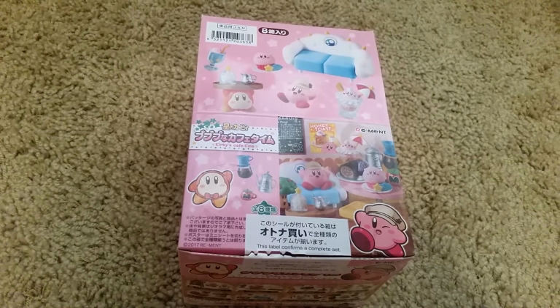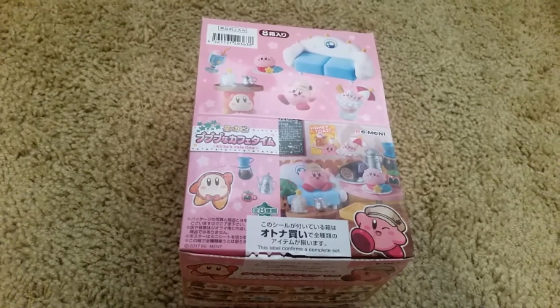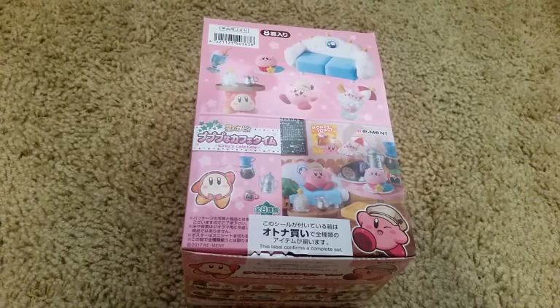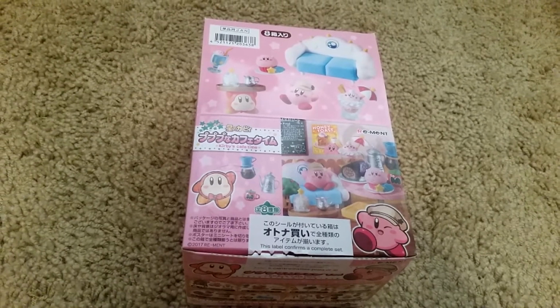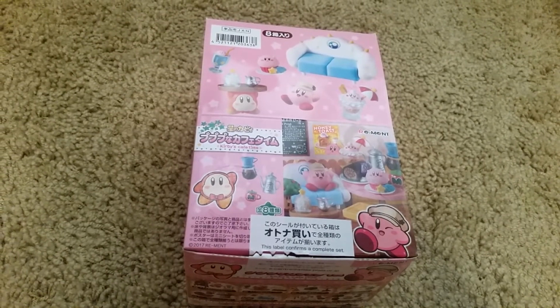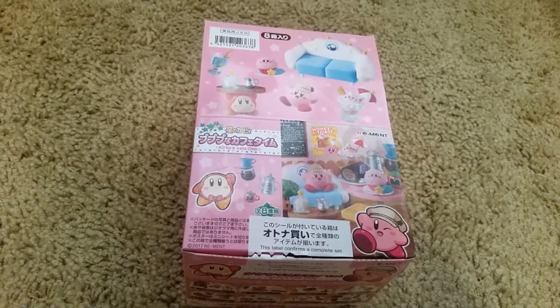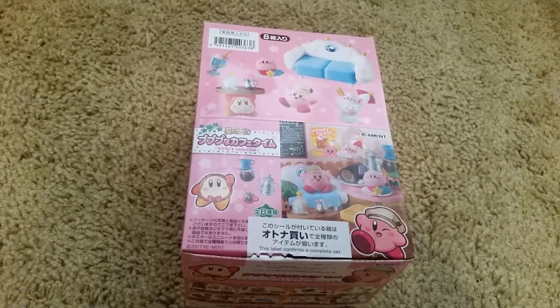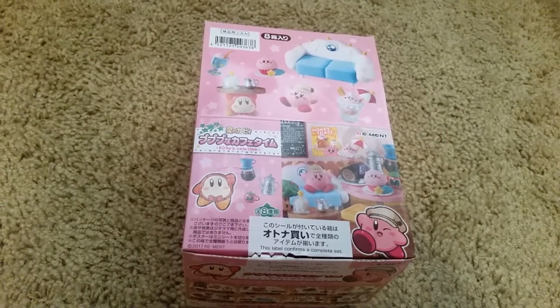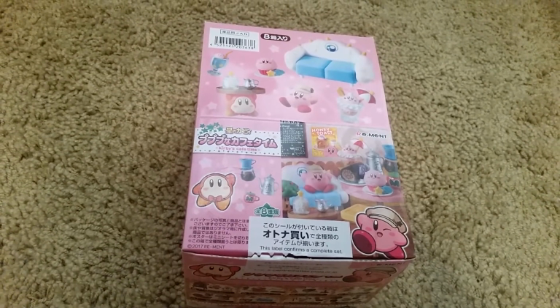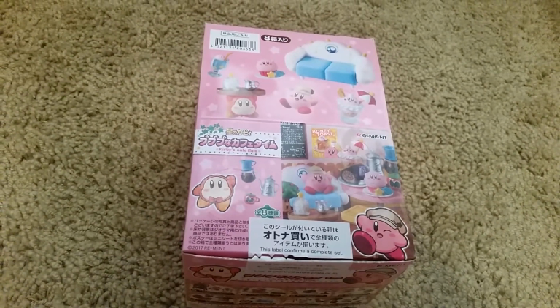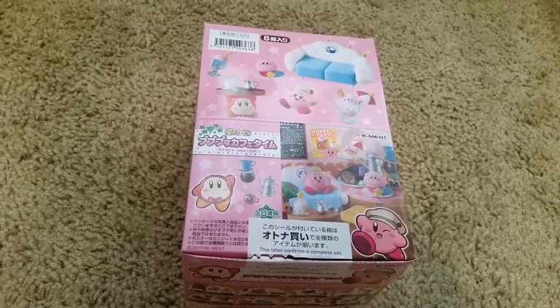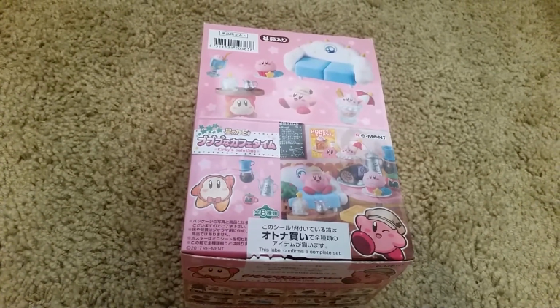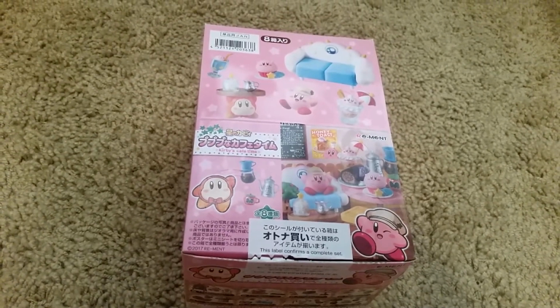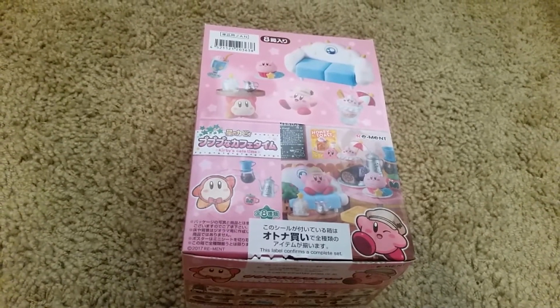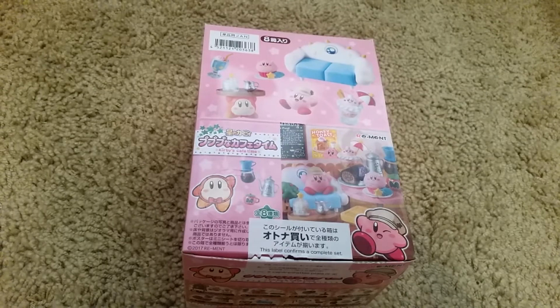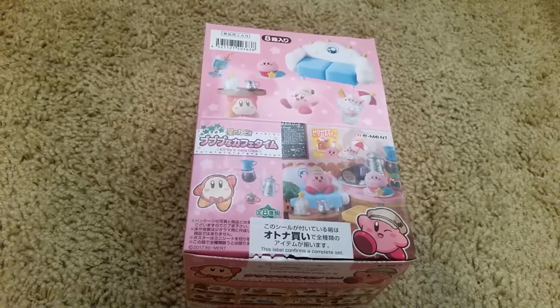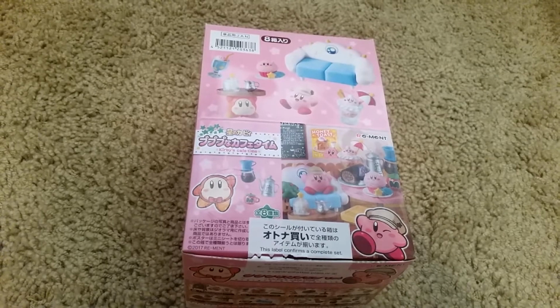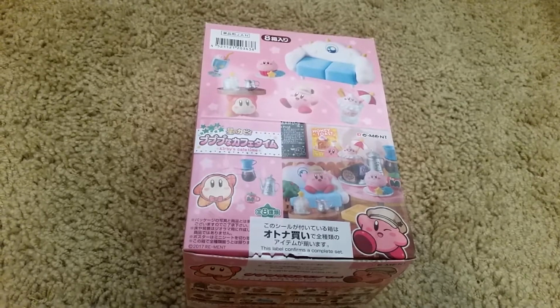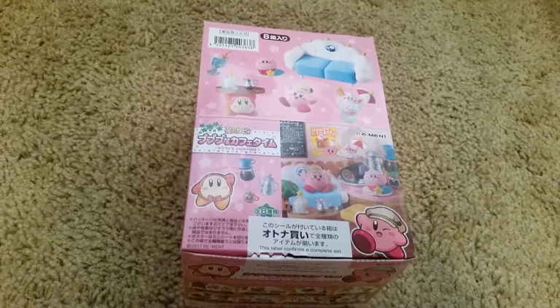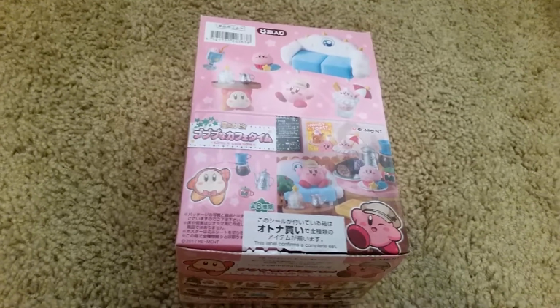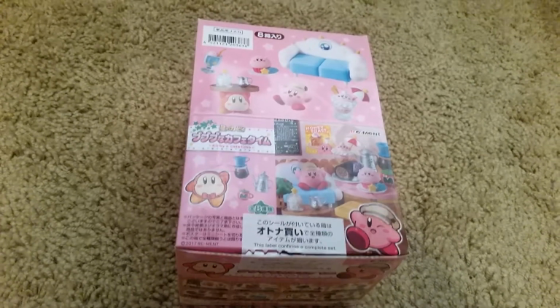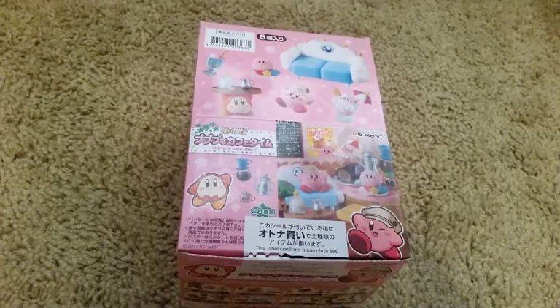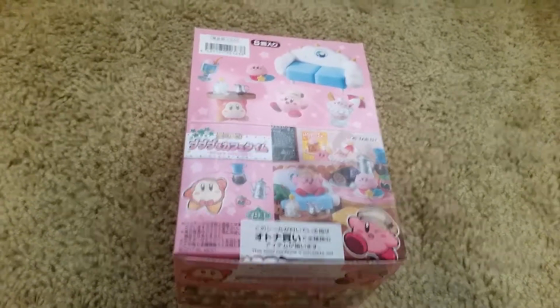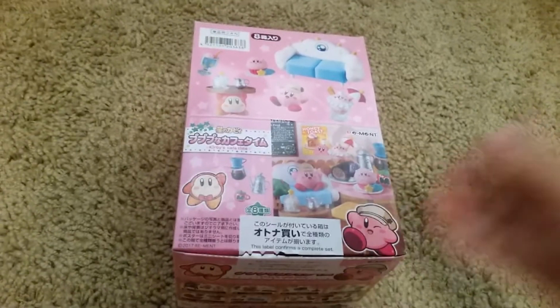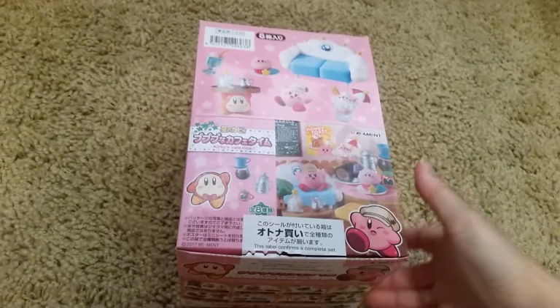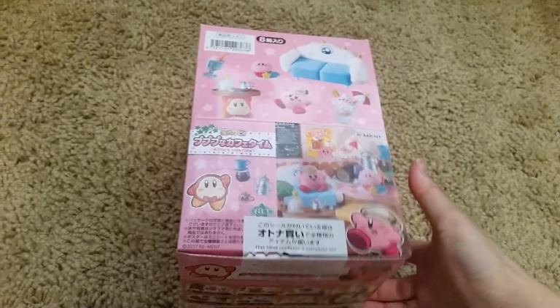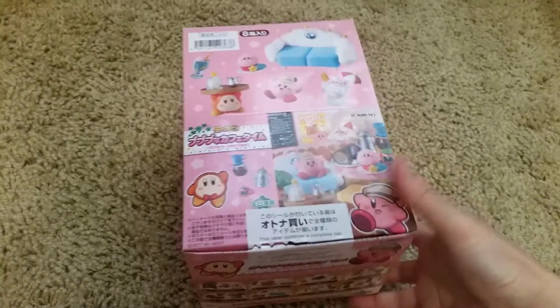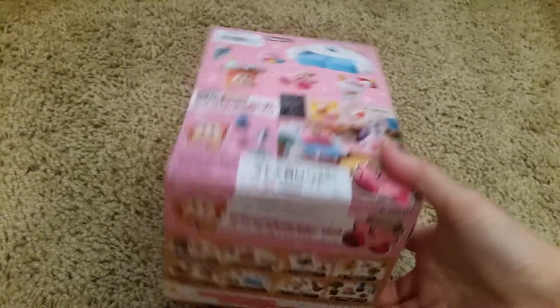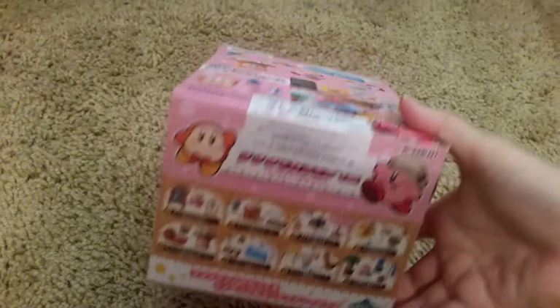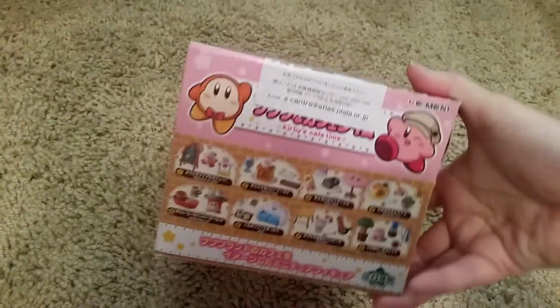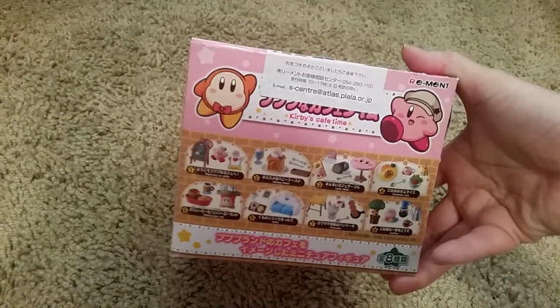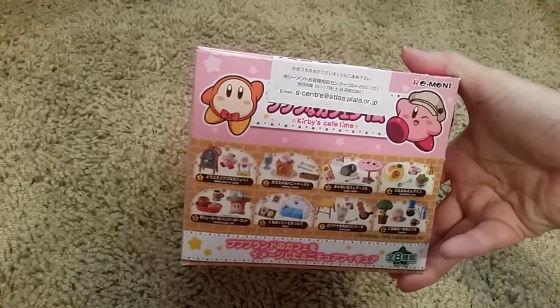Hi and welcome back to another video. Today's video is on Re-Ment Kirby Cafe Time. This one also has eight different sets.